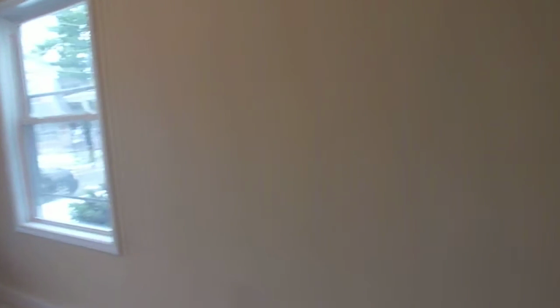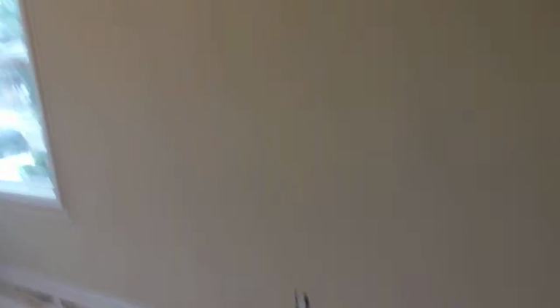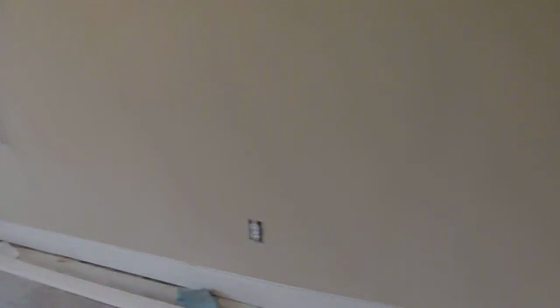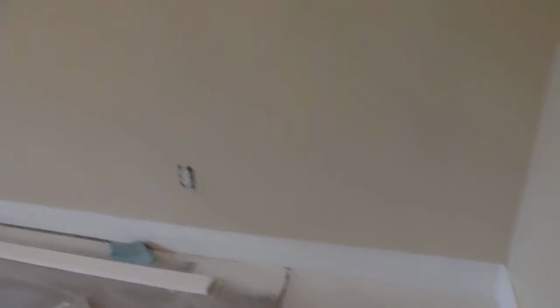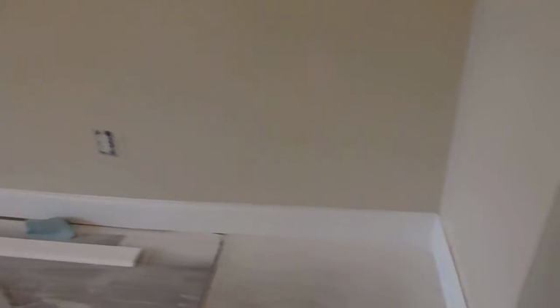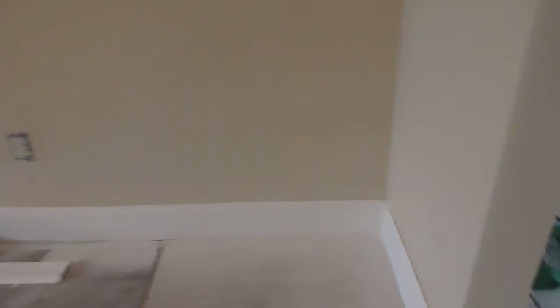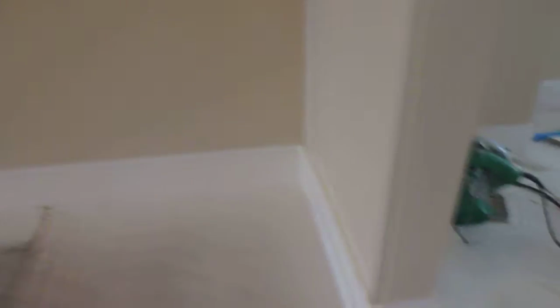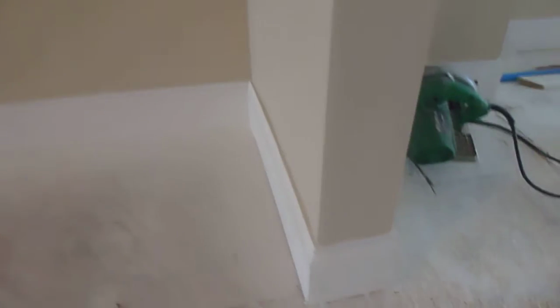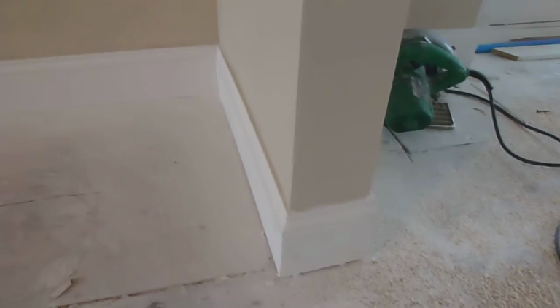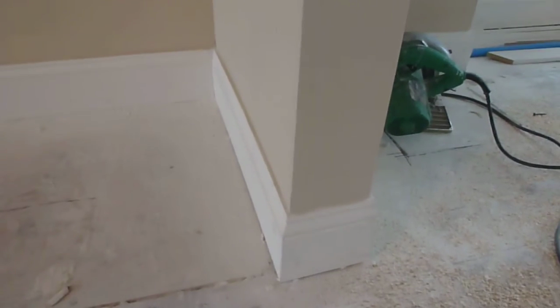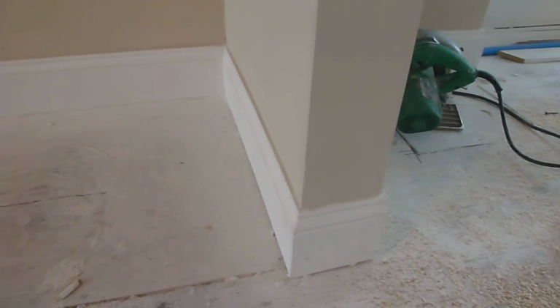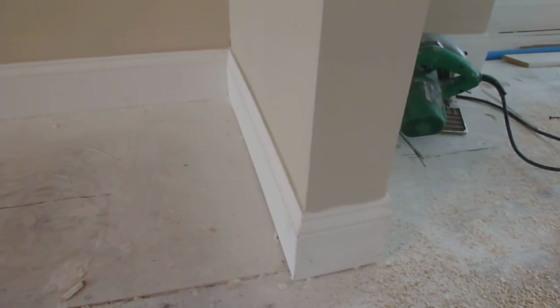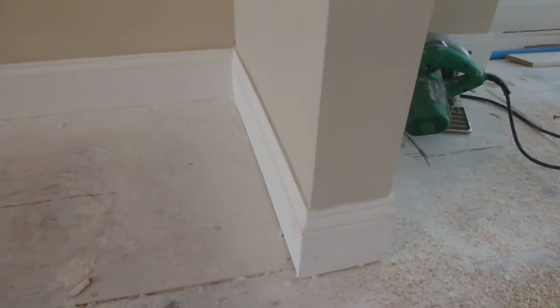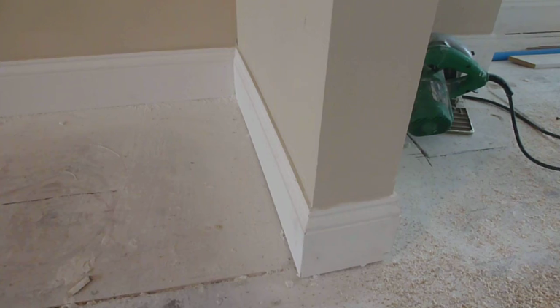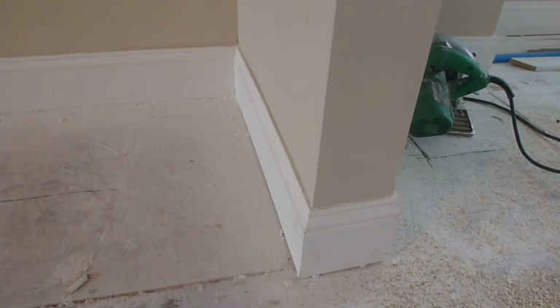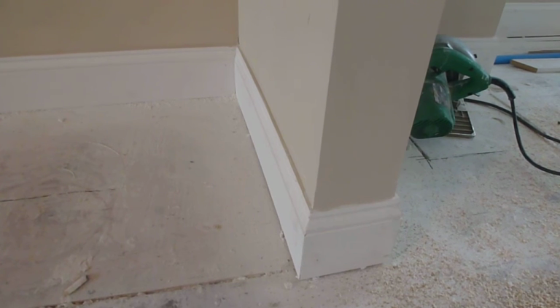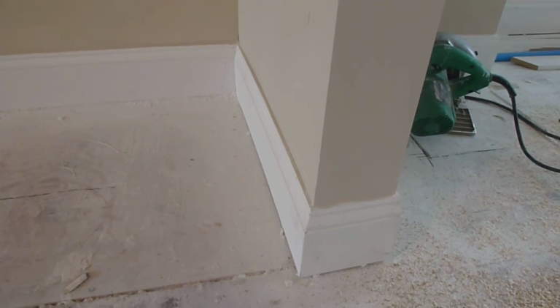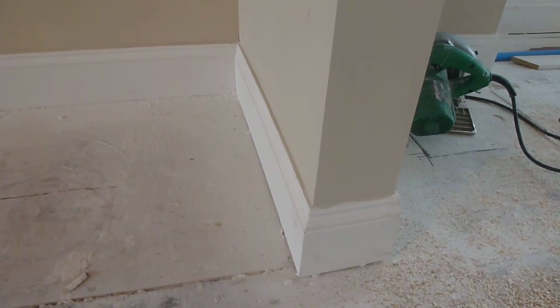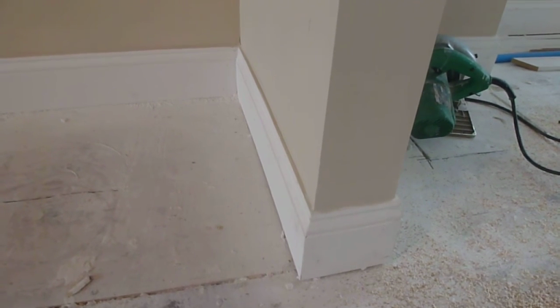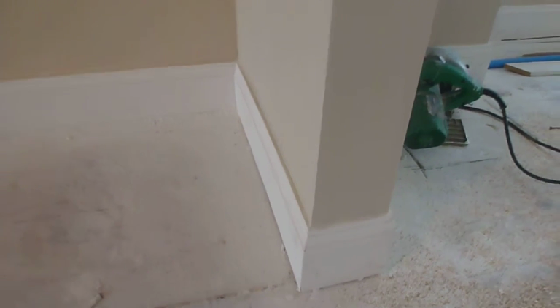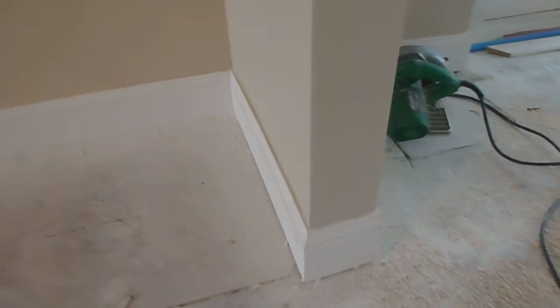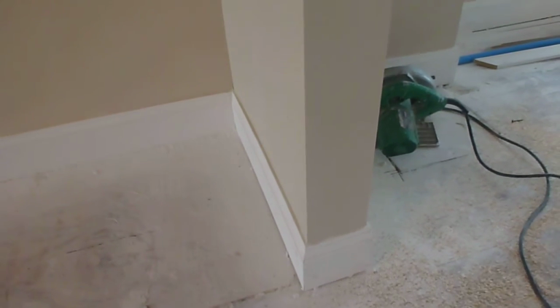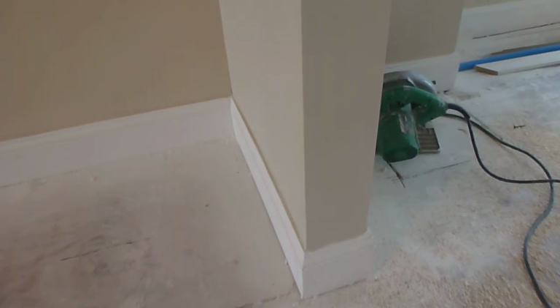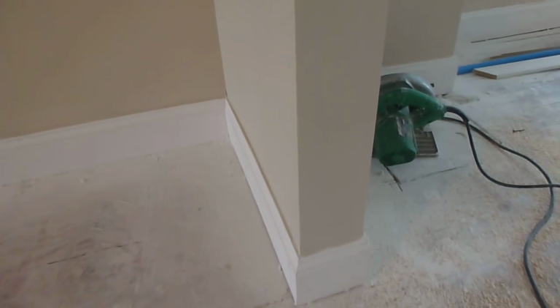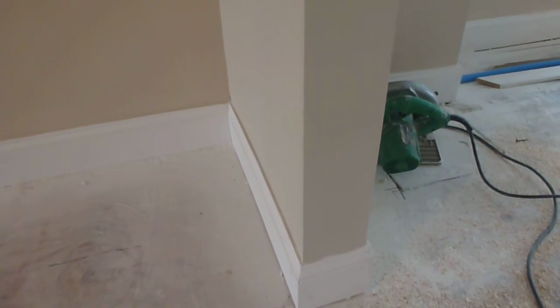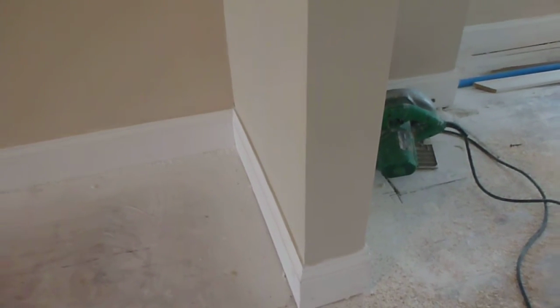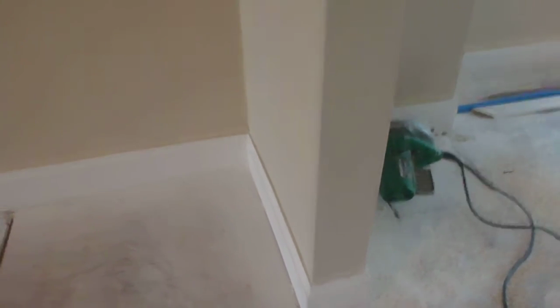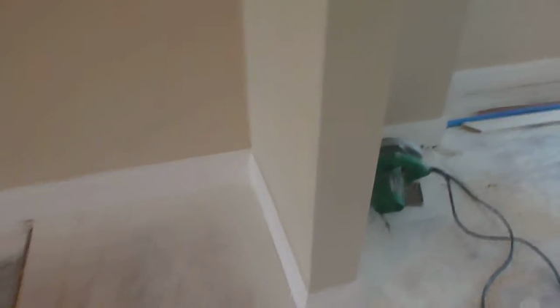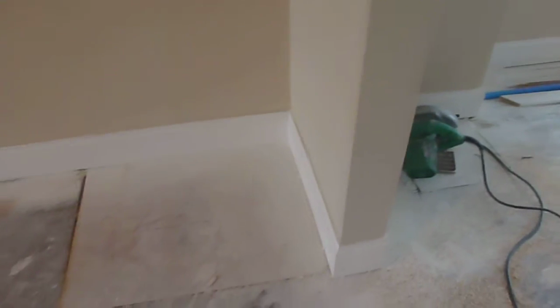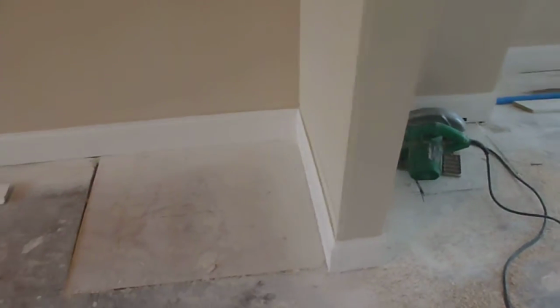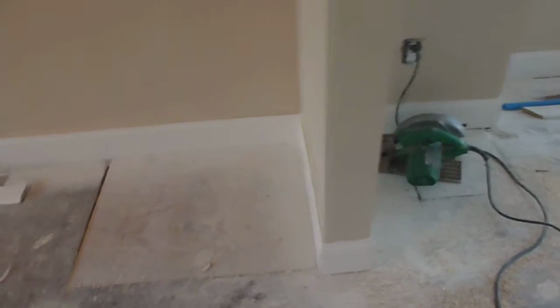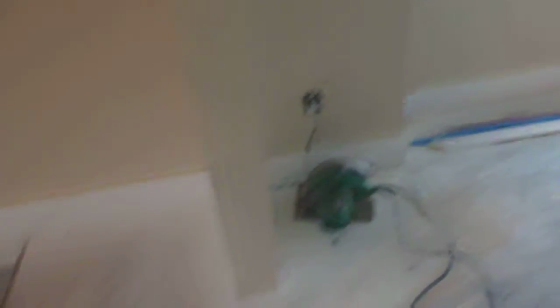You can see we did a nicer baseboard there — six inch baseboard. So that's getting painted still.